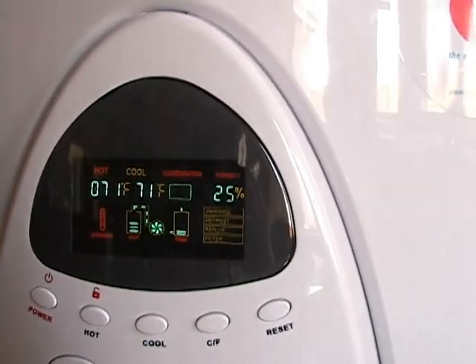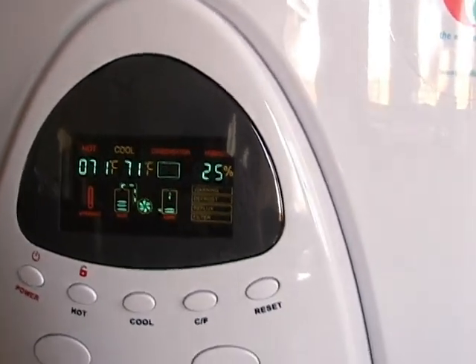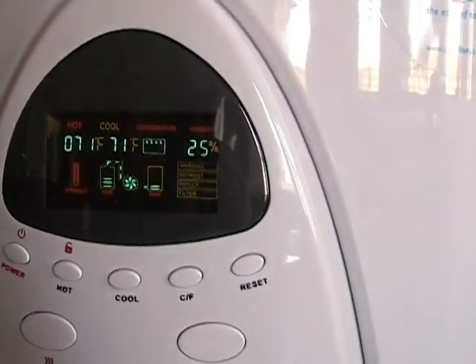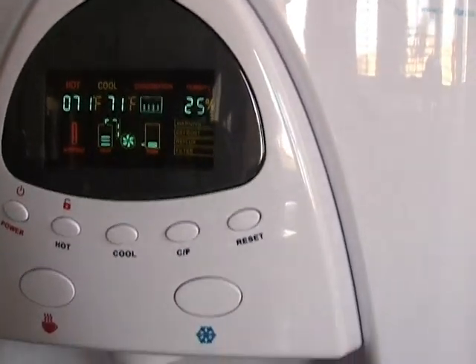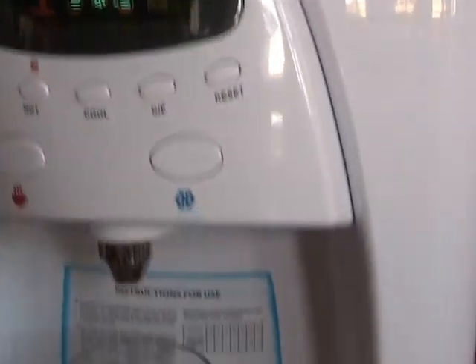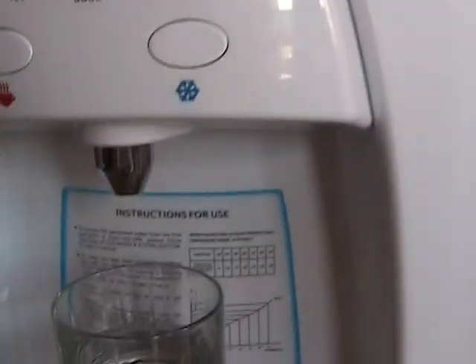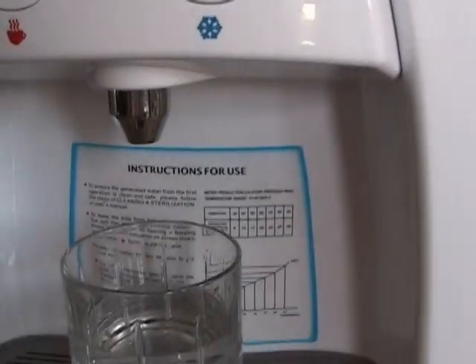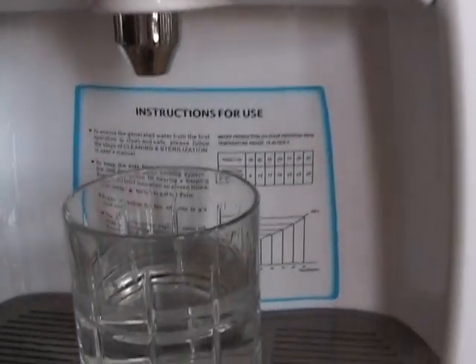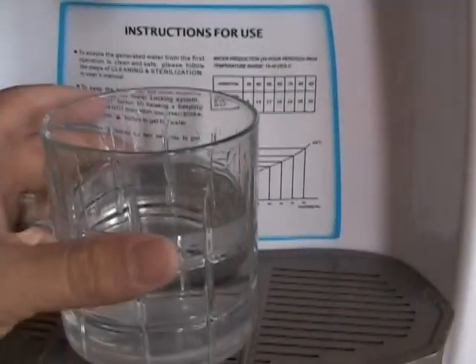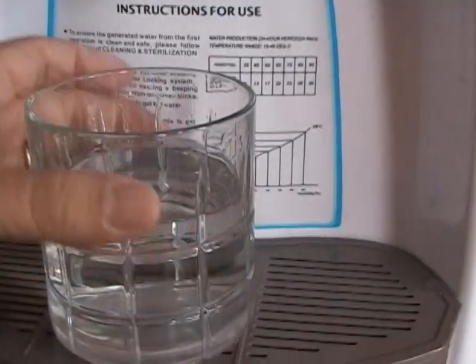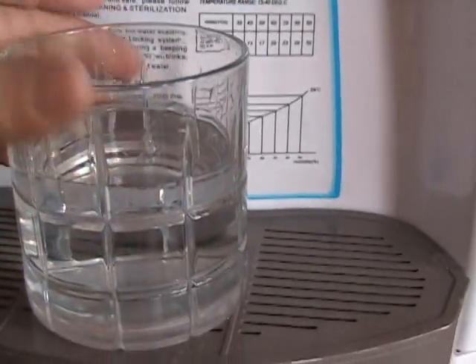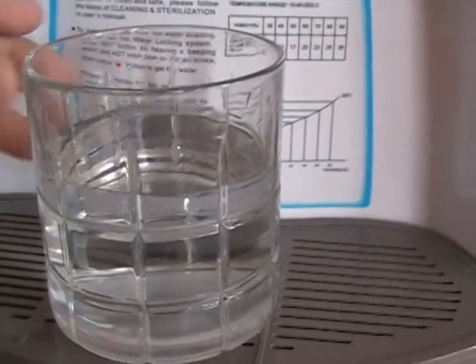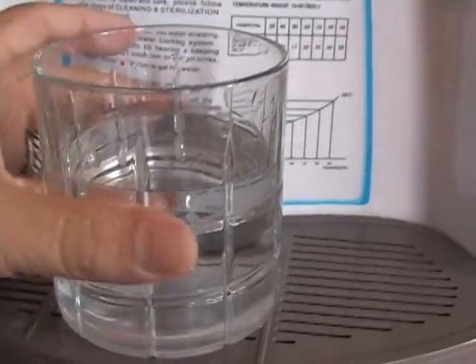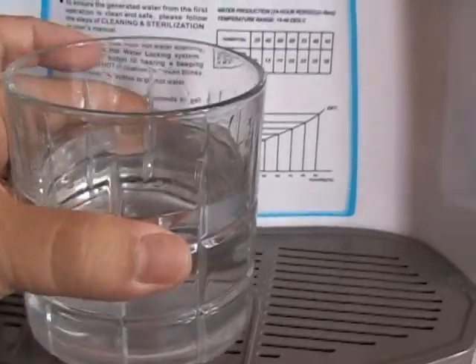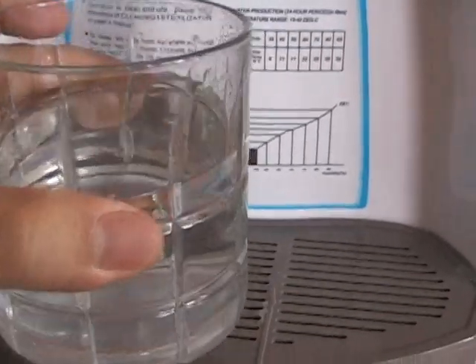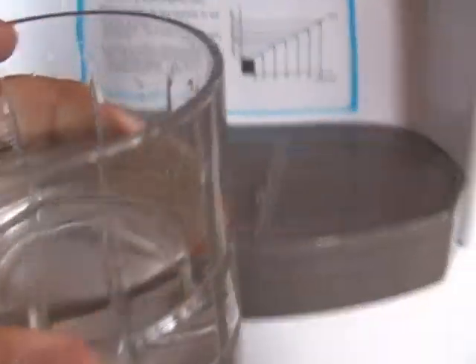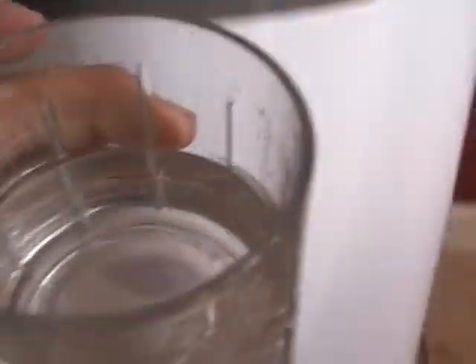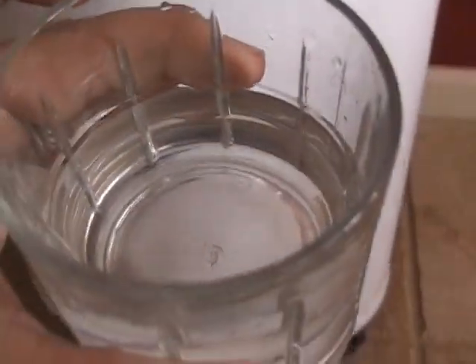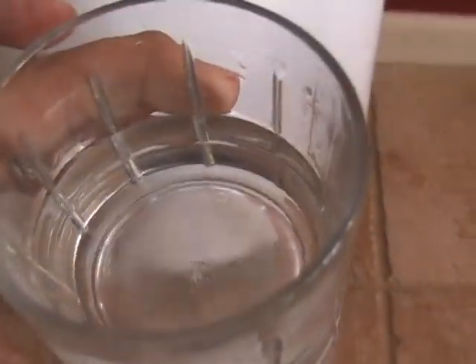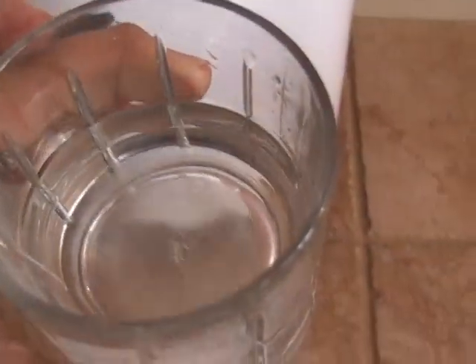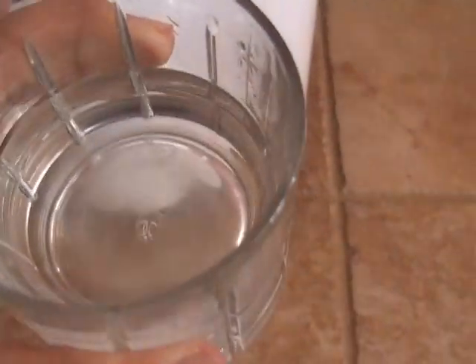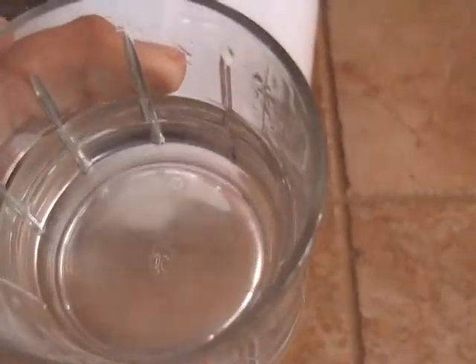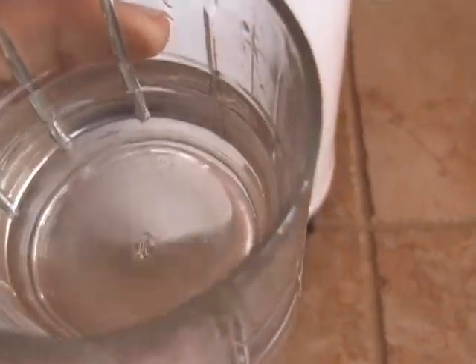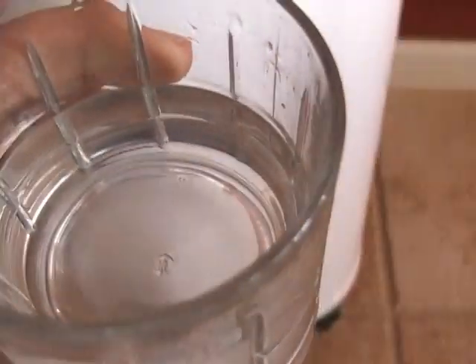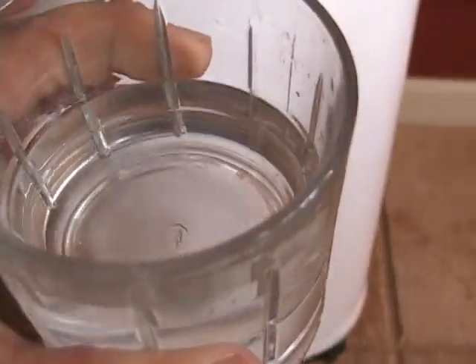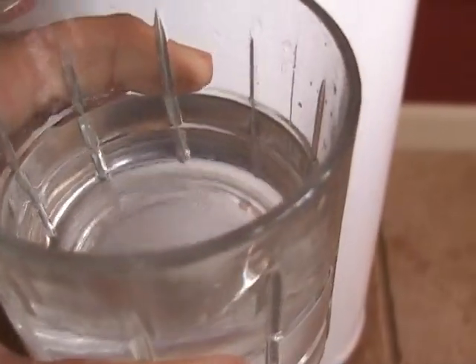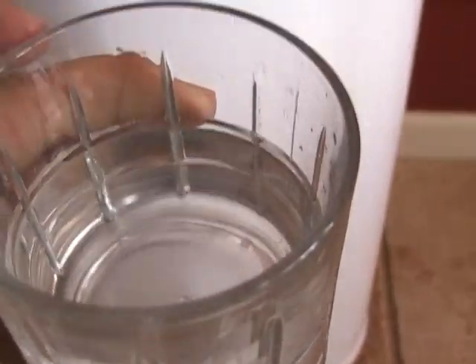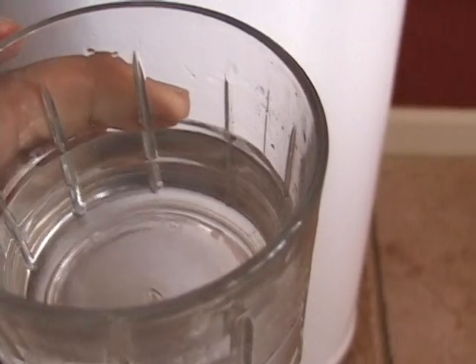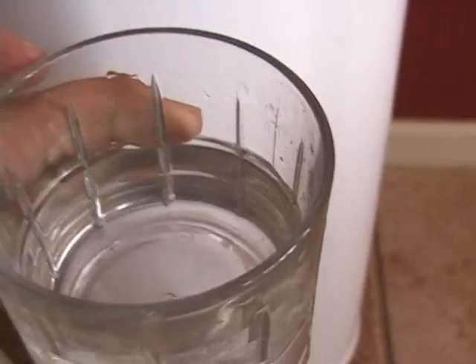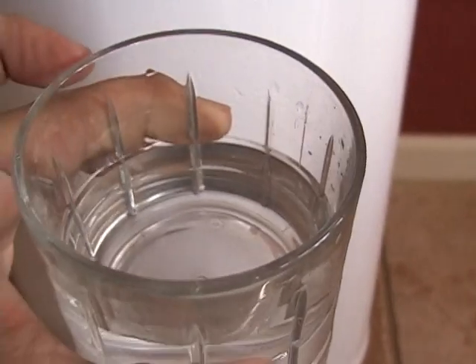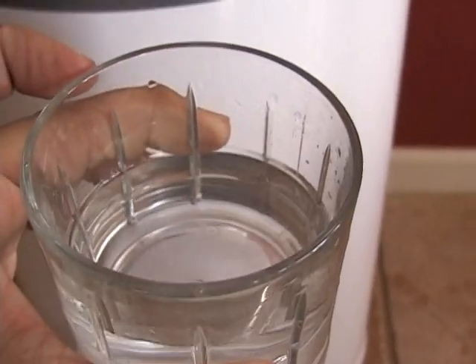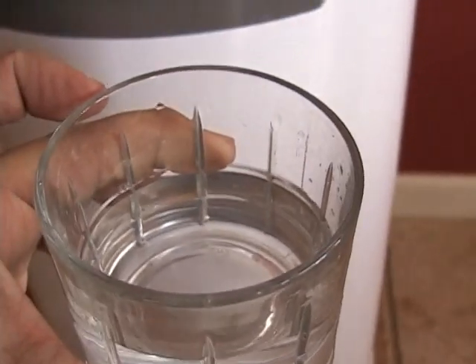We'll do a little close-up of the water here. It's pure drinking water. Really good.